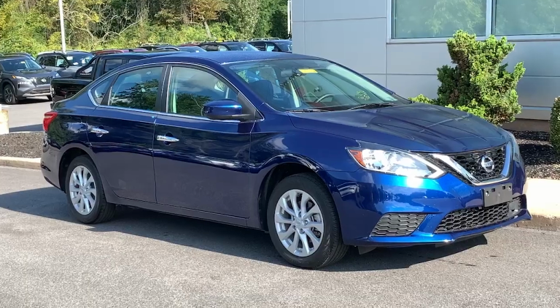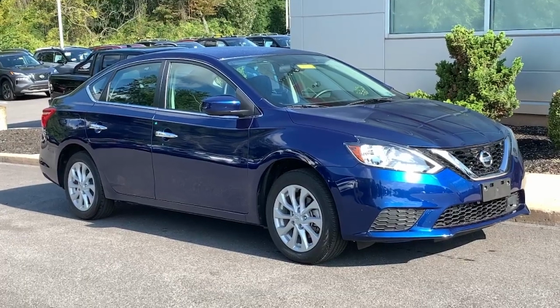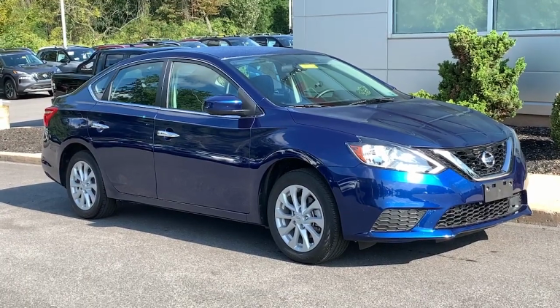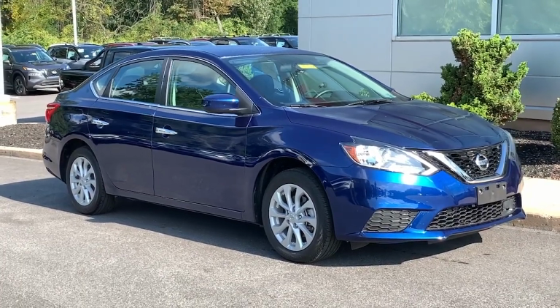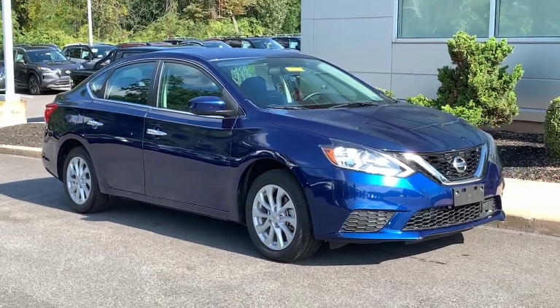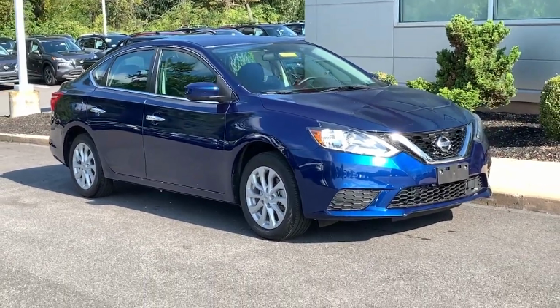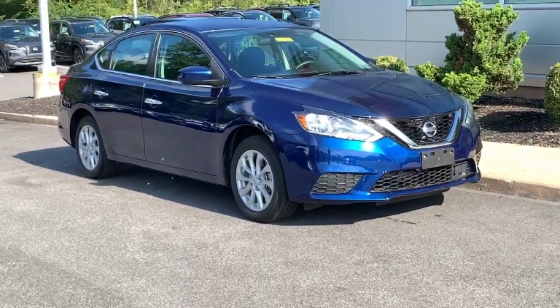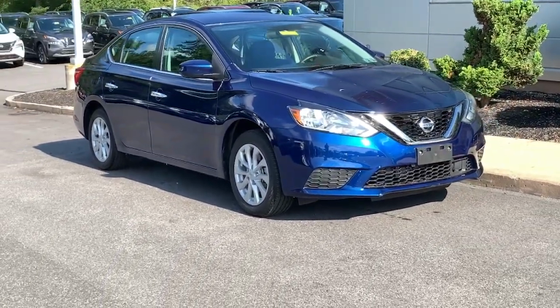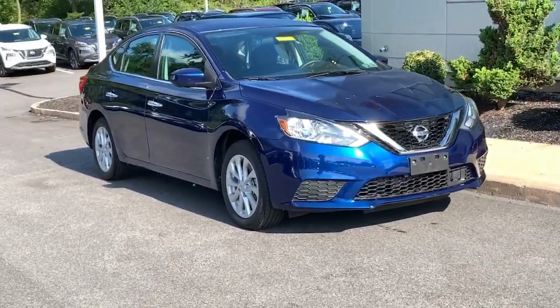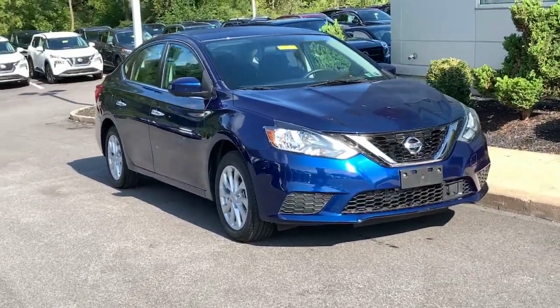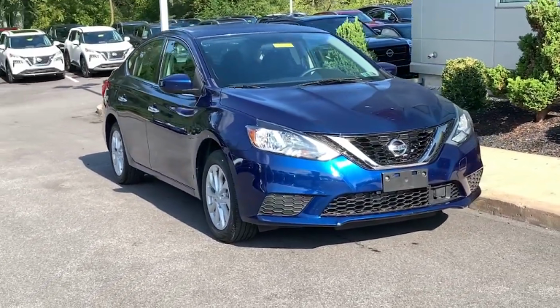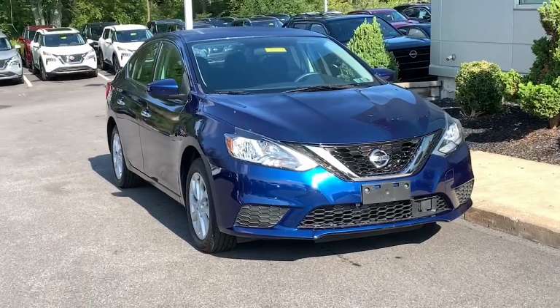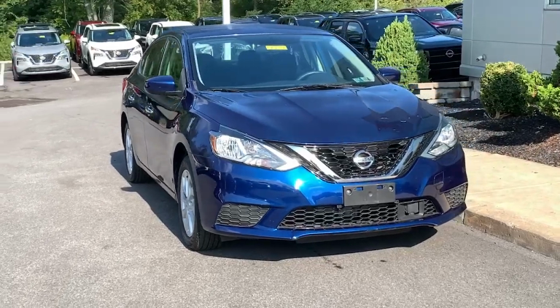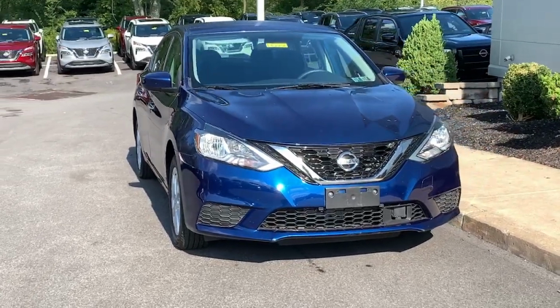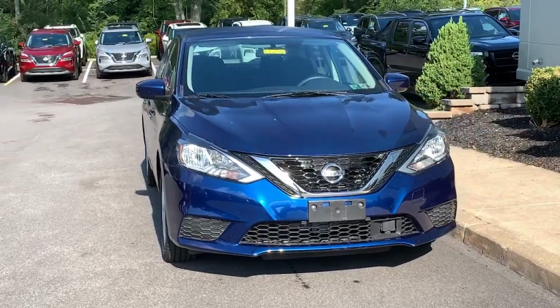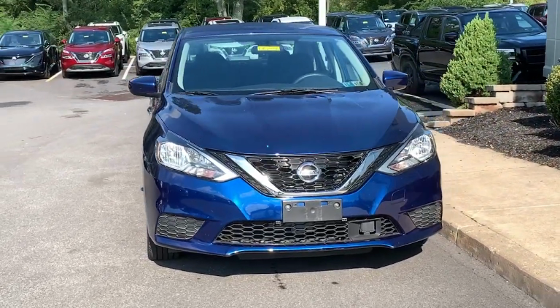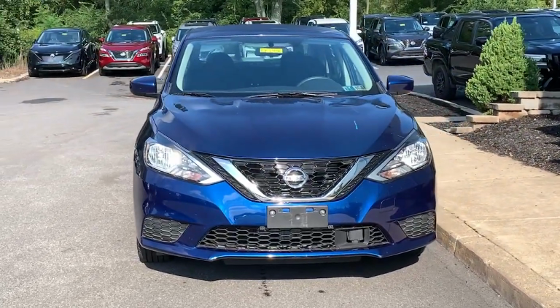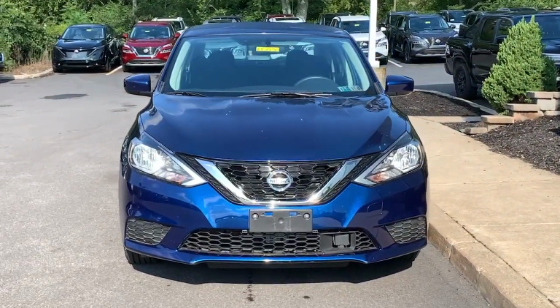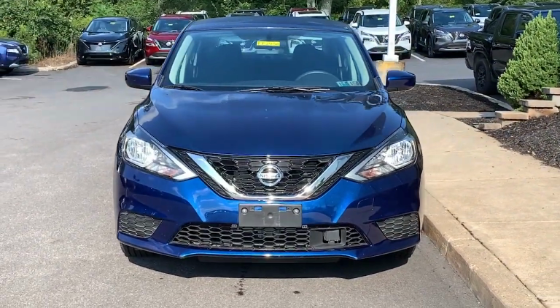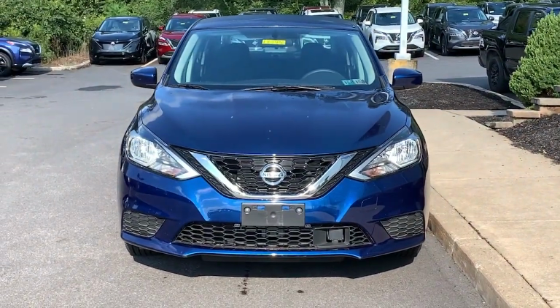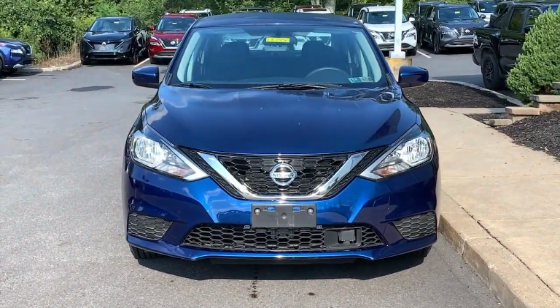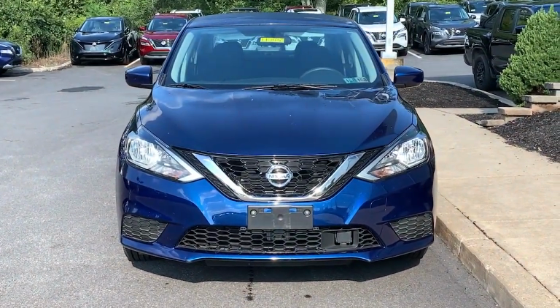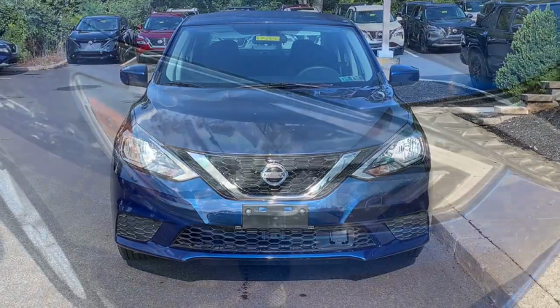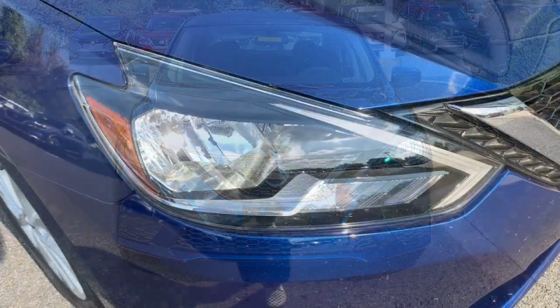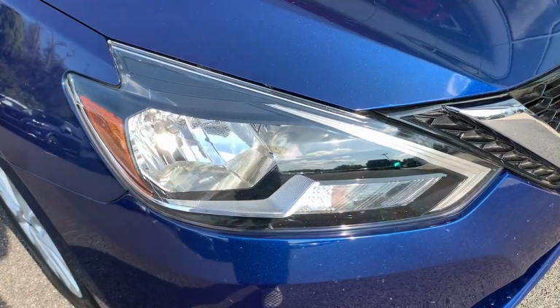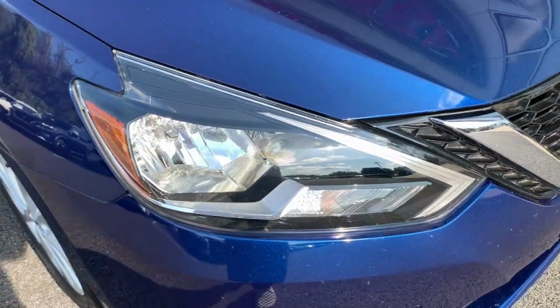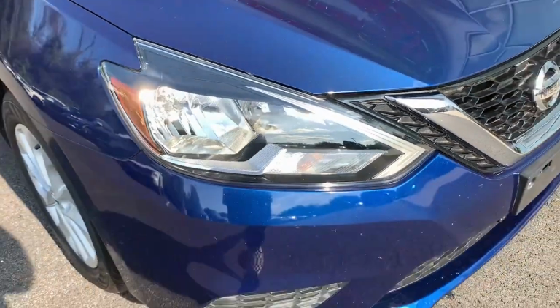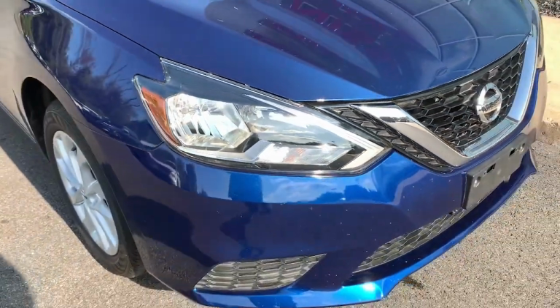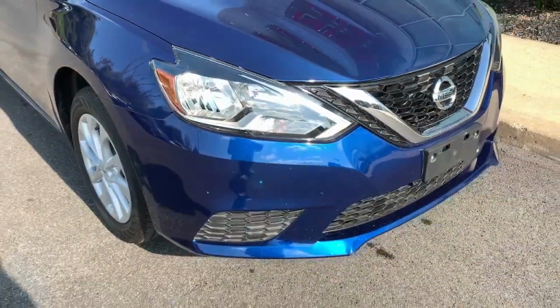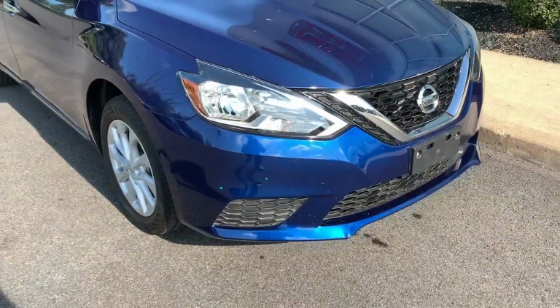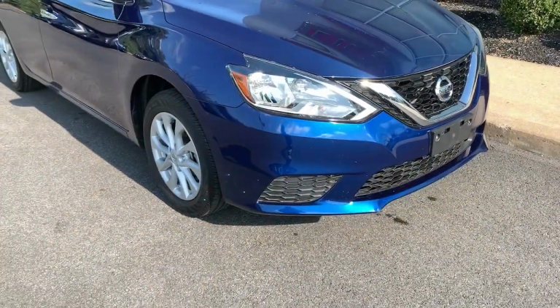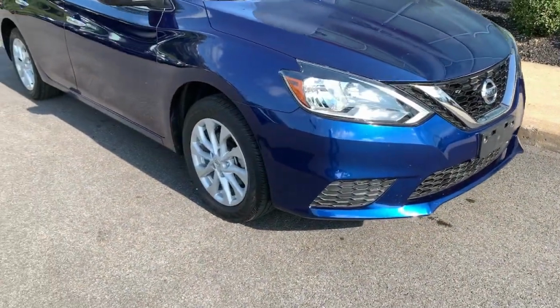Get into the 2019 Nissan Sentra. With less than 5,000 miles on the odometer, this vehicle stands out from the rest. Comfort, convenience, safety, and fun are all yours in the sleek and spirited Sentra.